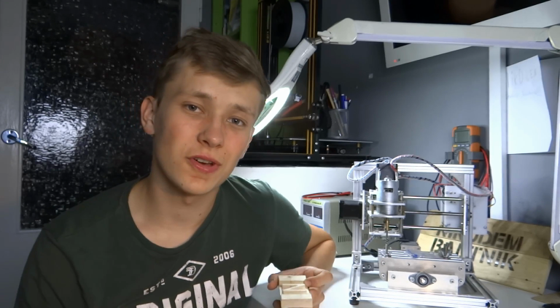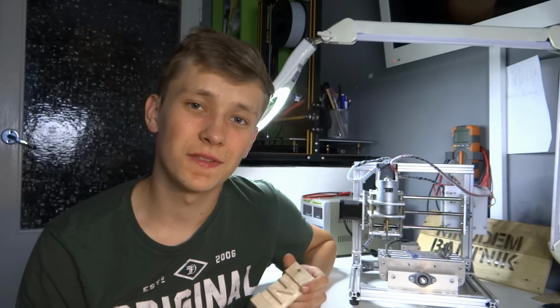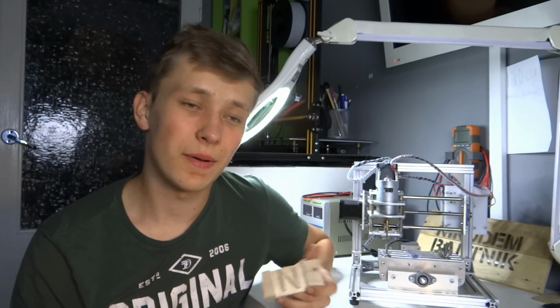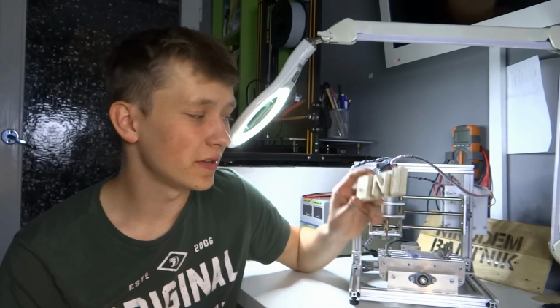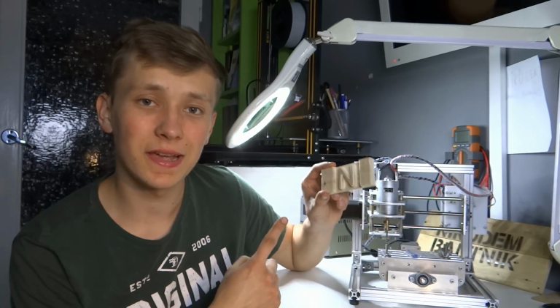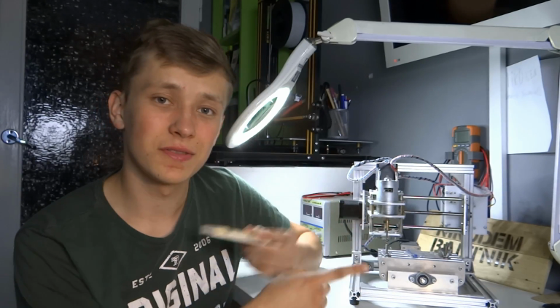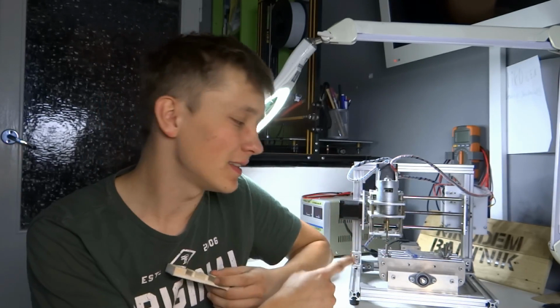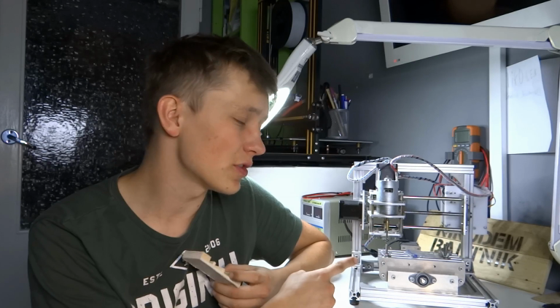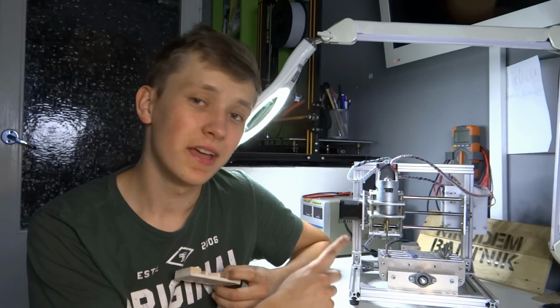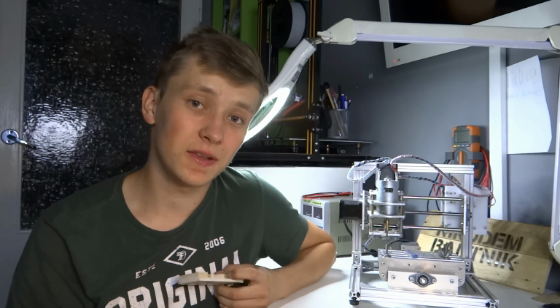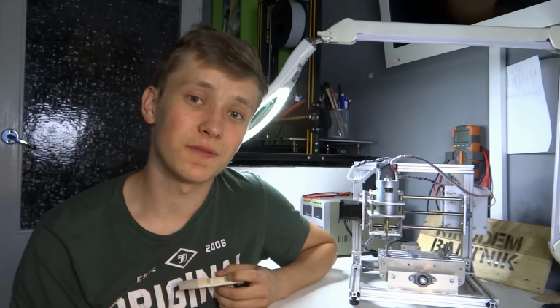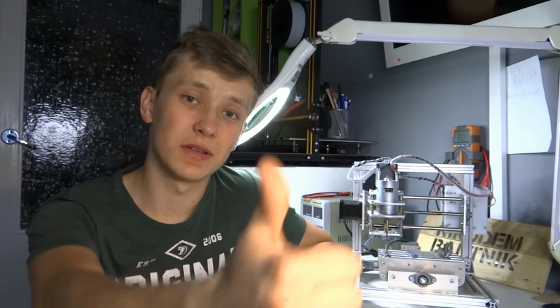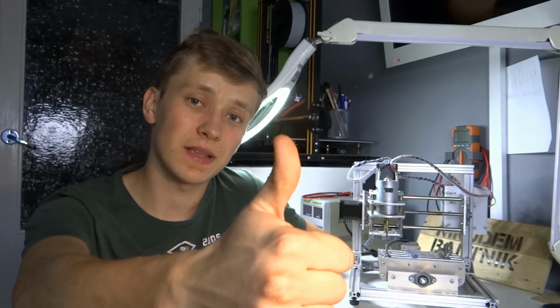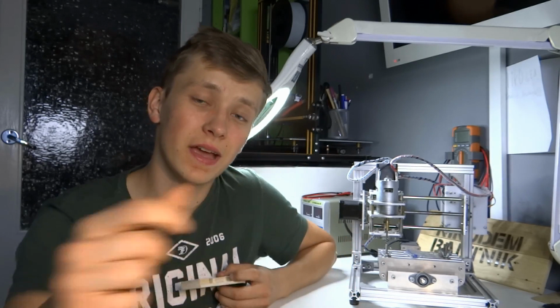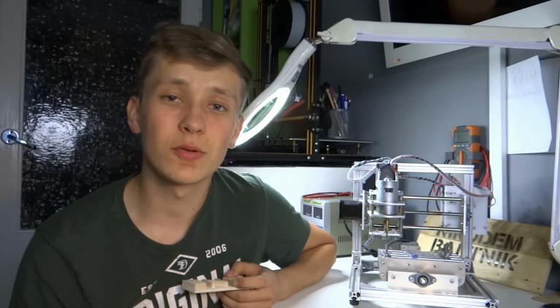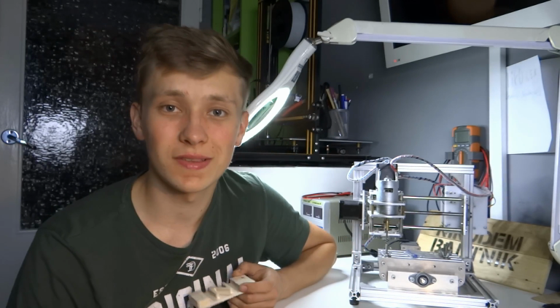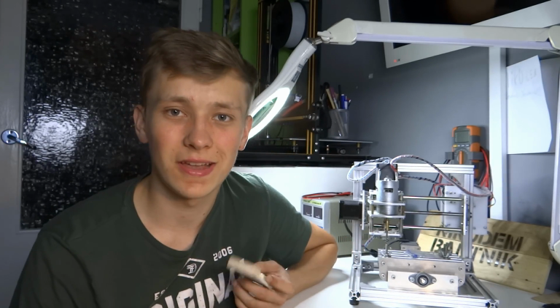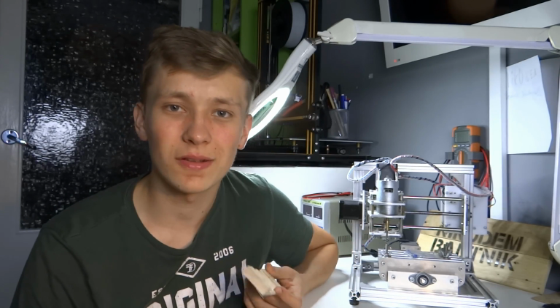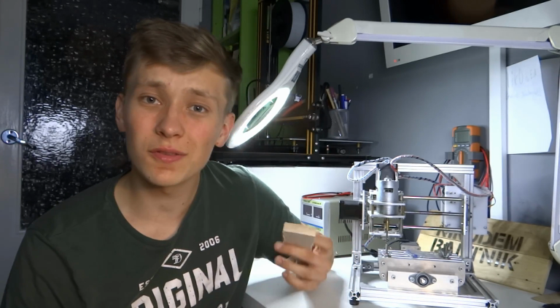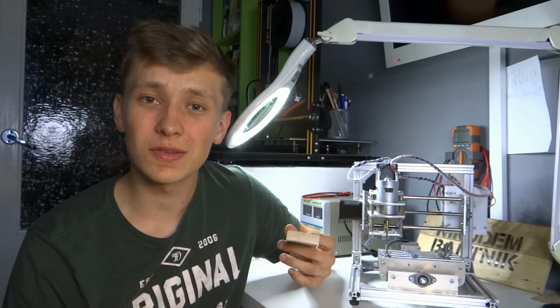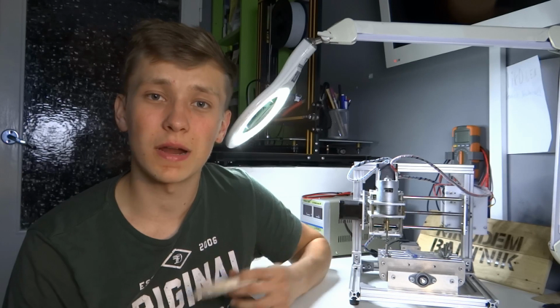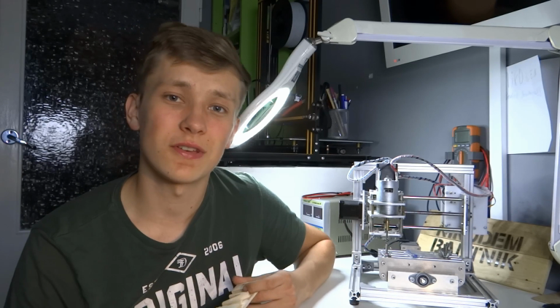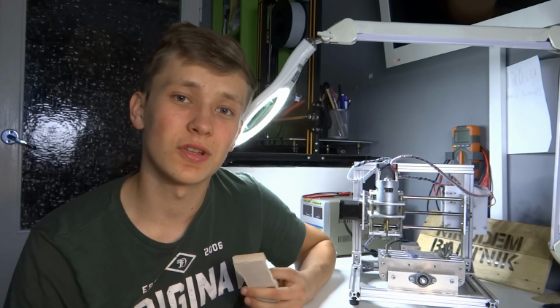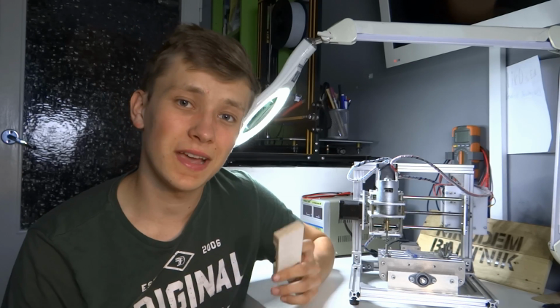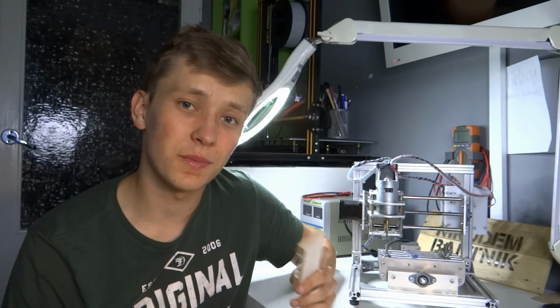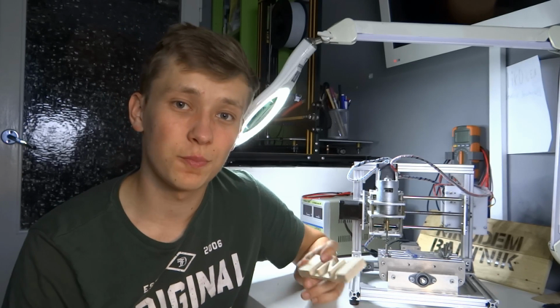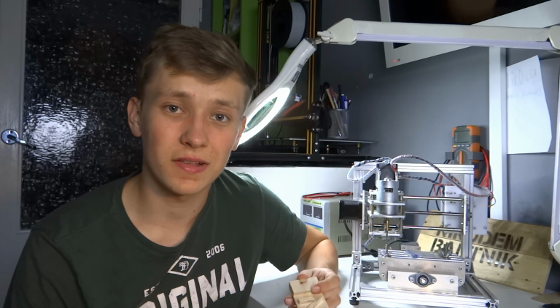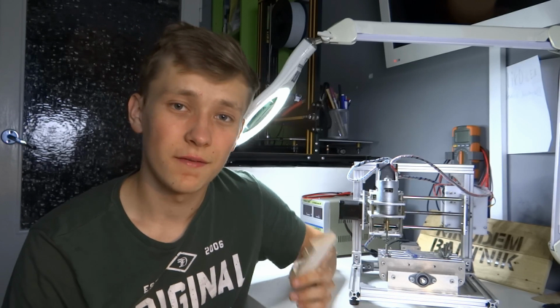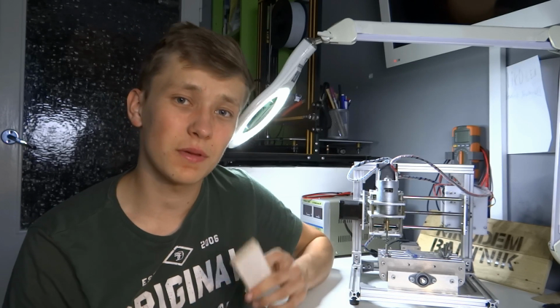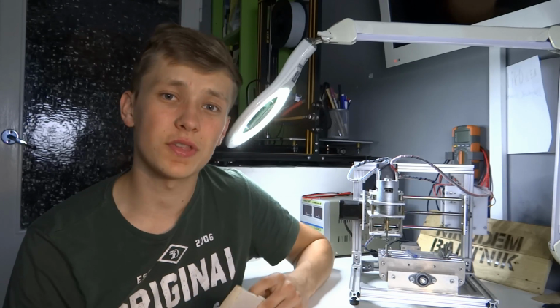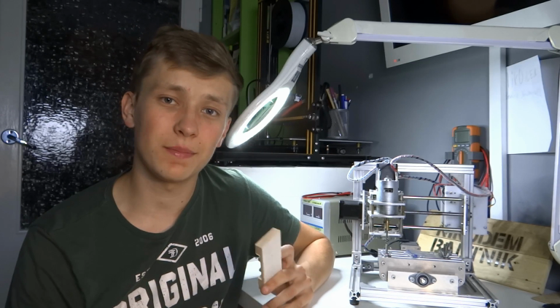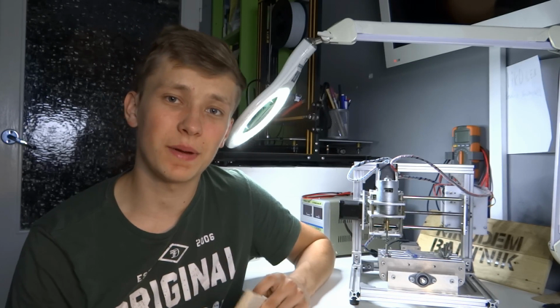I hope you enjoyed this video about milling the big N on the T8 CNC machine. If so, don't forget to leave a thumbs up and ask questions in the comments. Also don't forget to subscribe to my channel to not miss any of my new projects. Thank you very much for watching — happy making, bye!